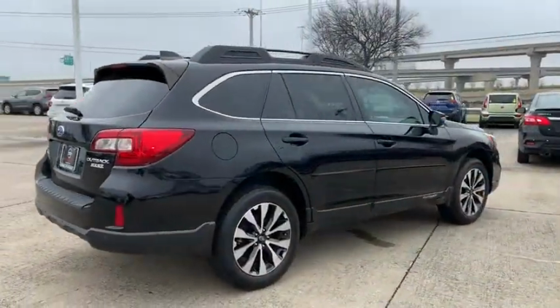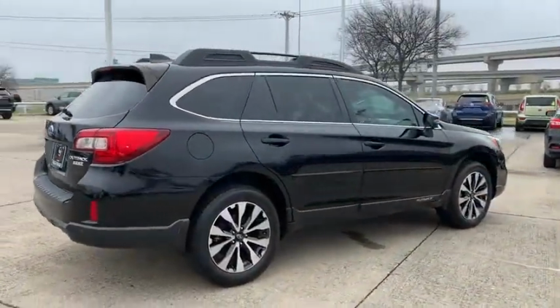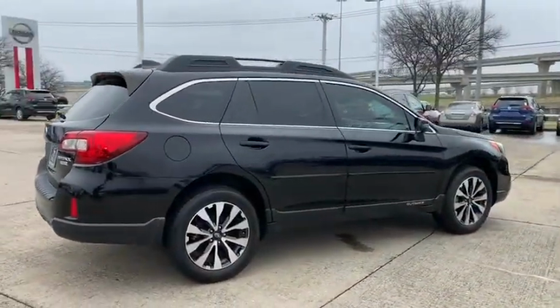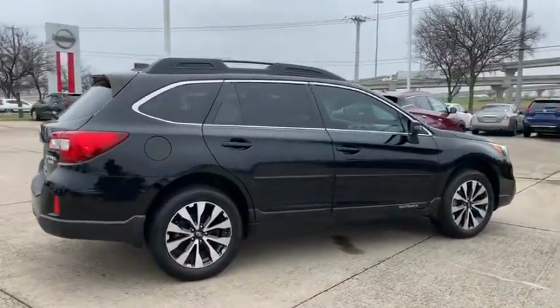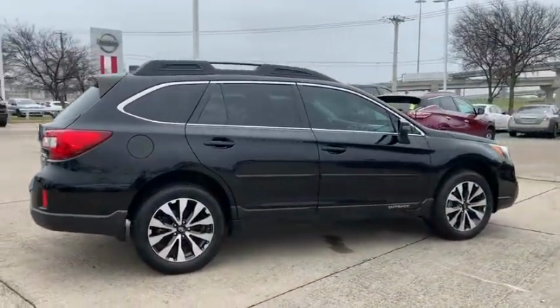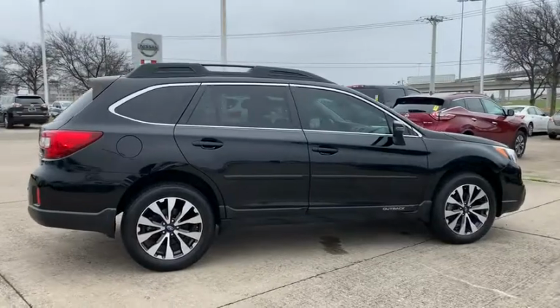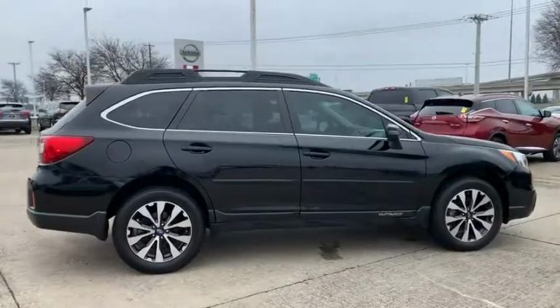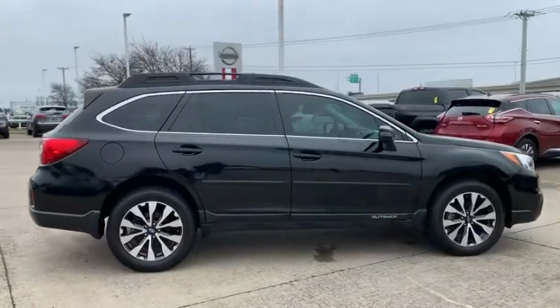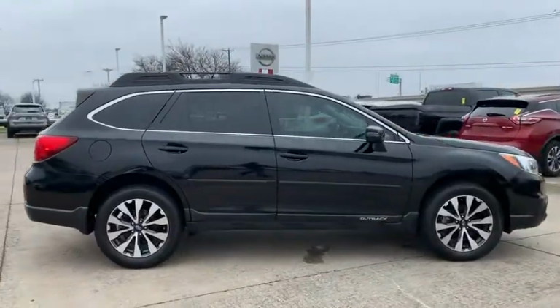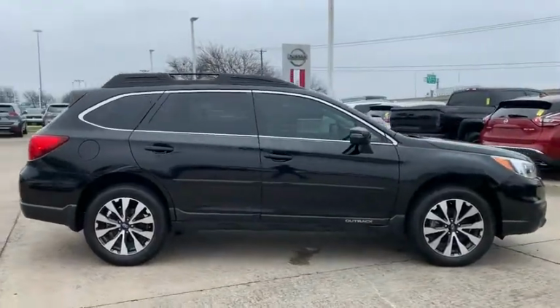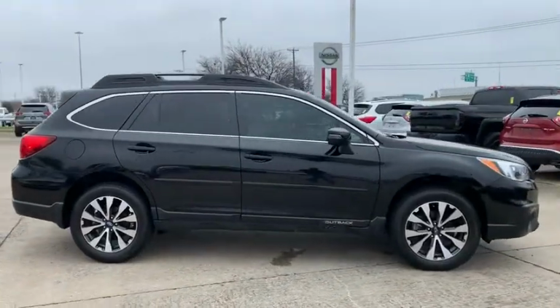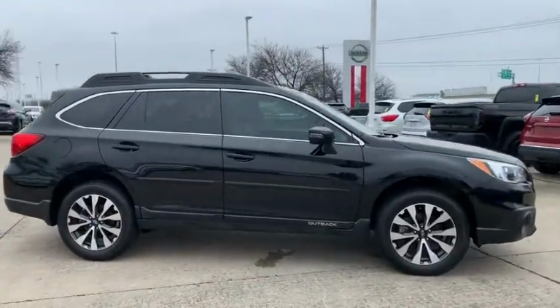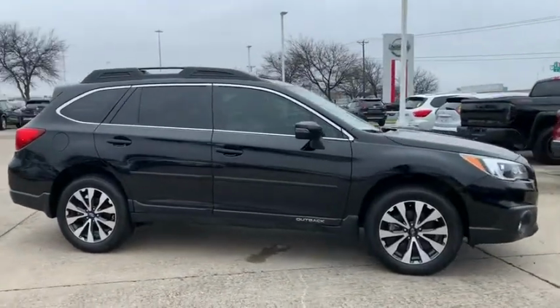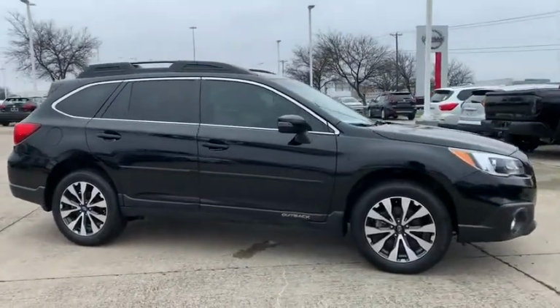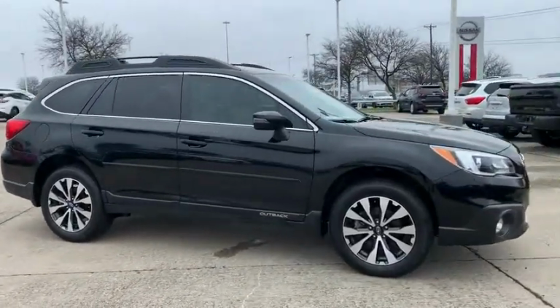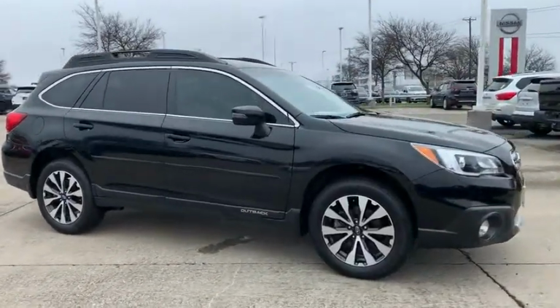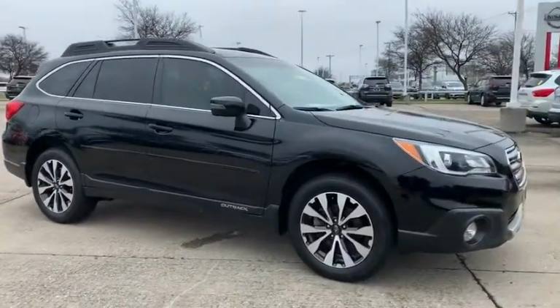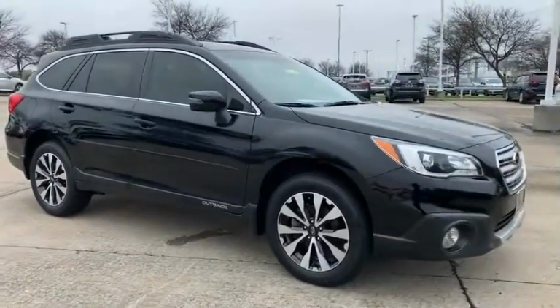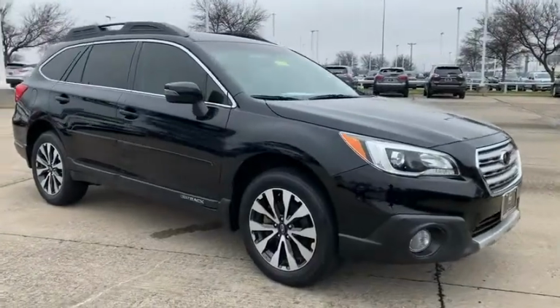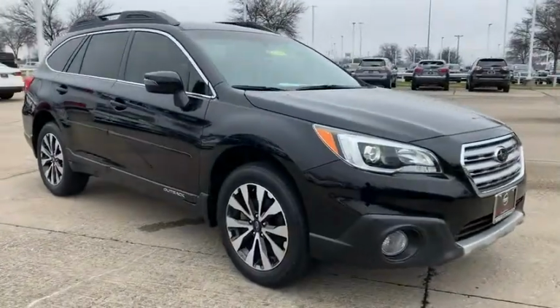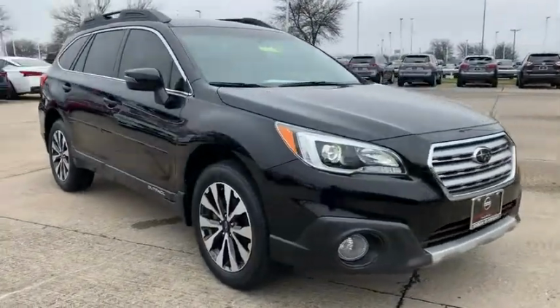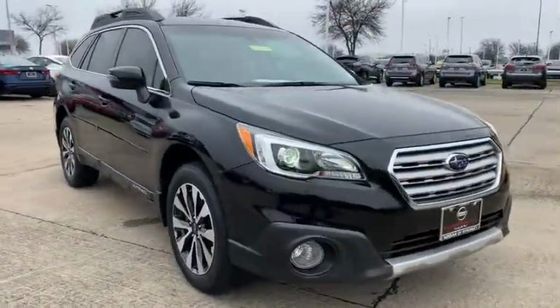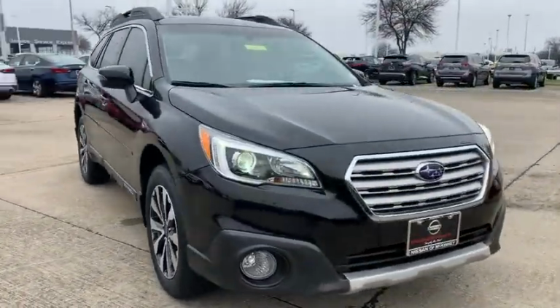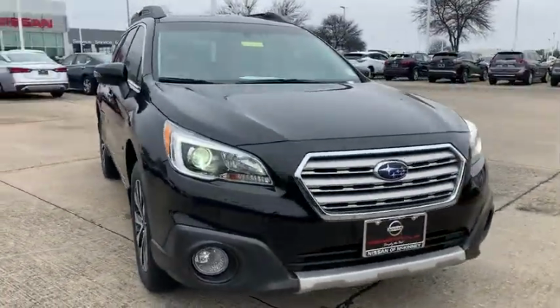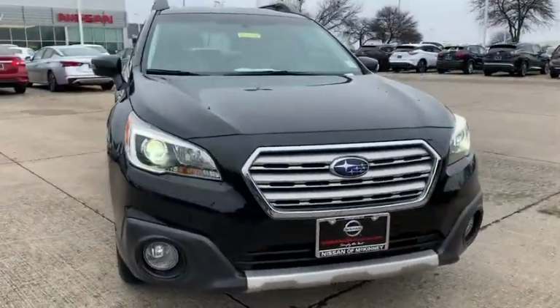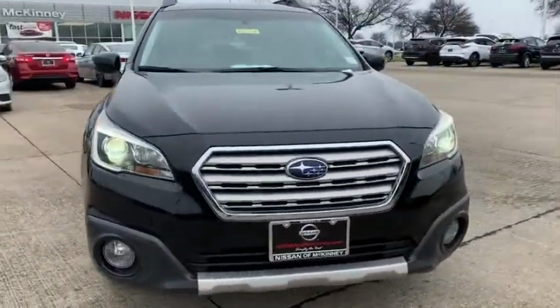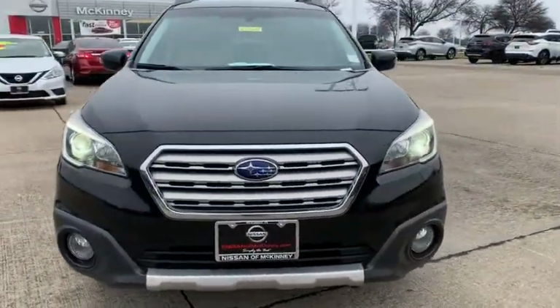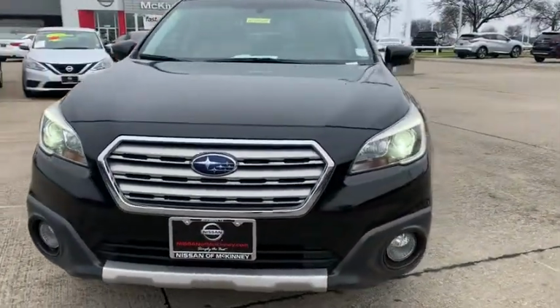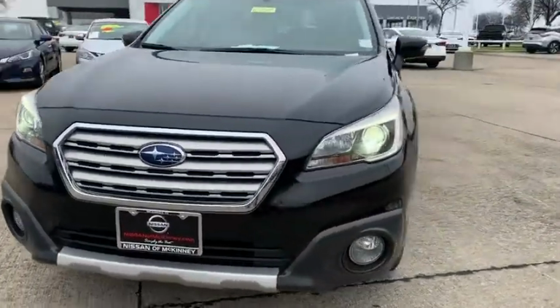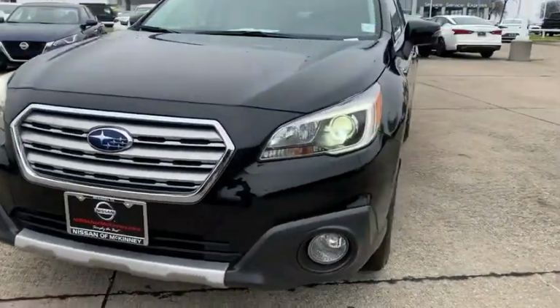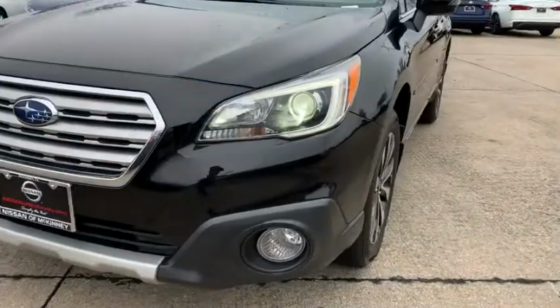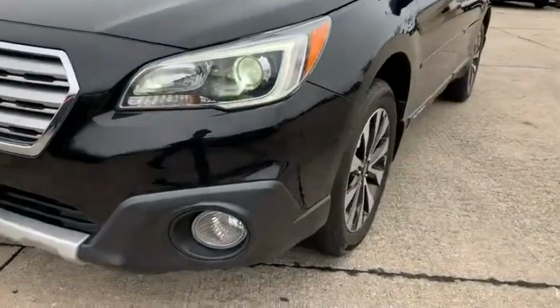This vehicle has less than 70,000 miles. Here are some of this vehicle's great options: traction control, backup camera, power passenger seat, heated seats, power liftgate, navigation system, dual airbags.